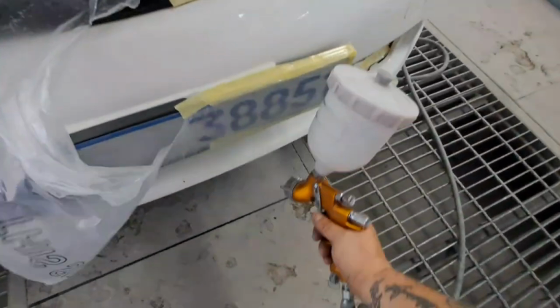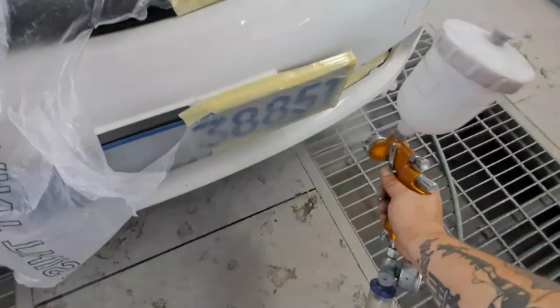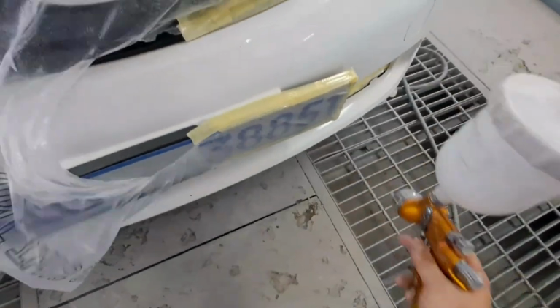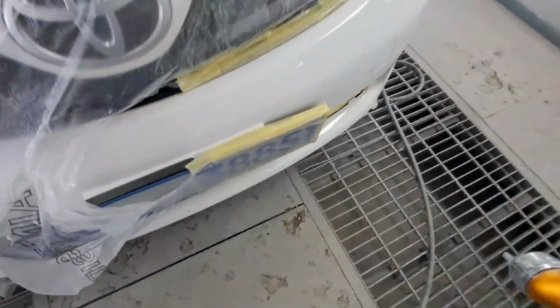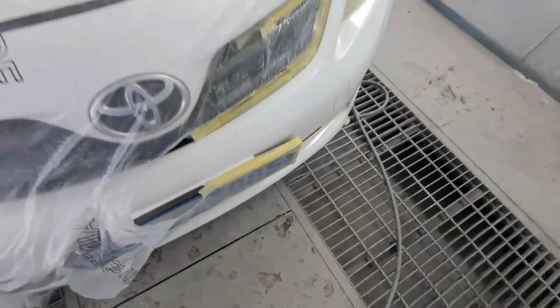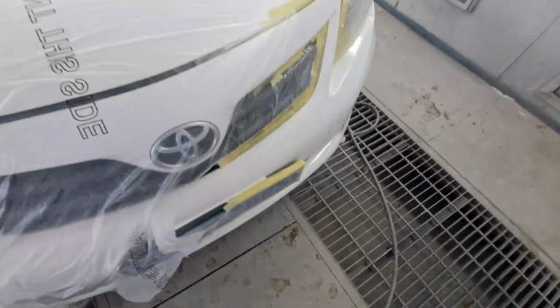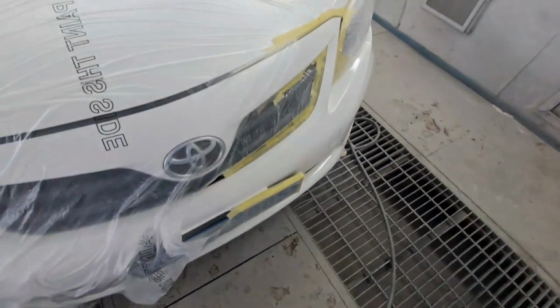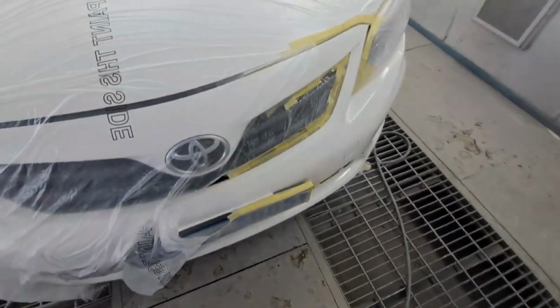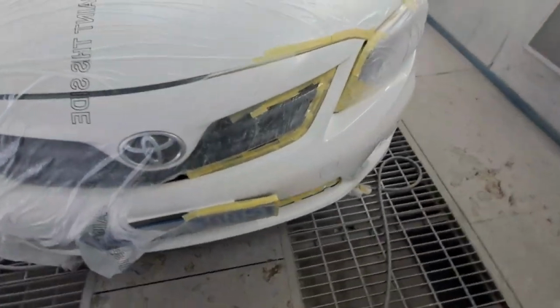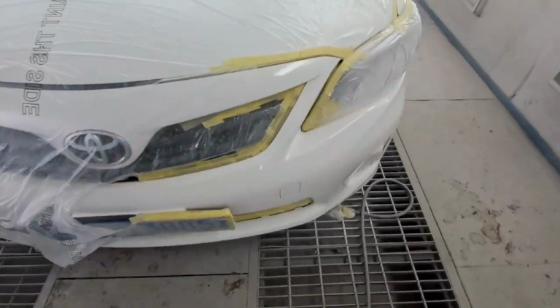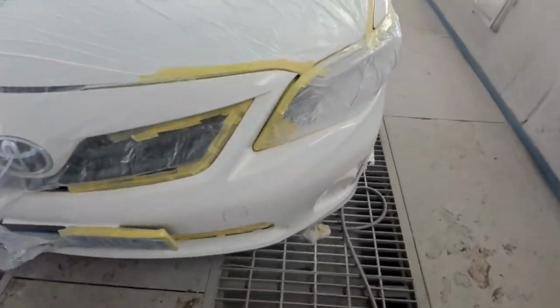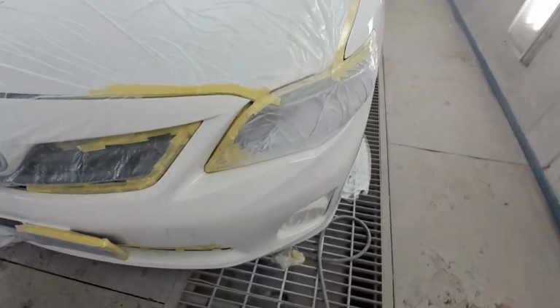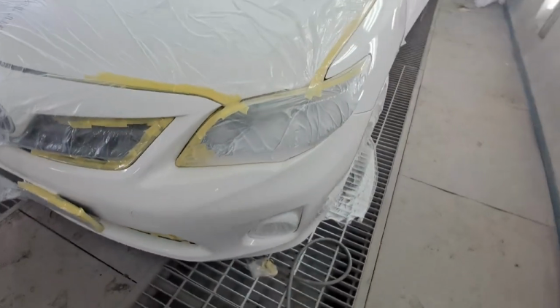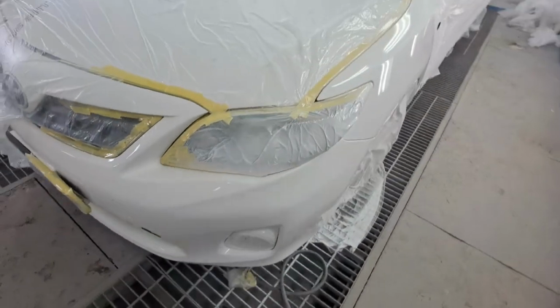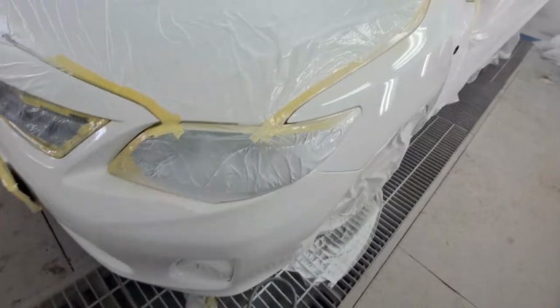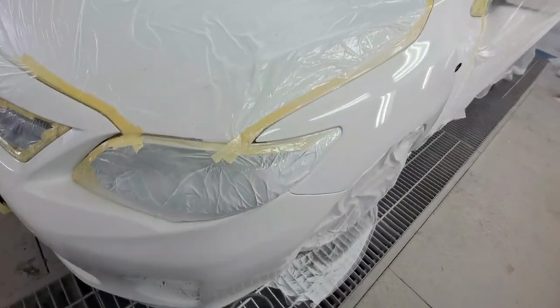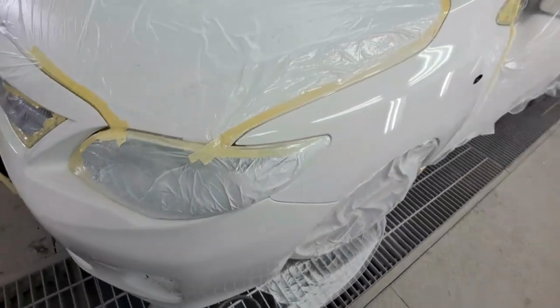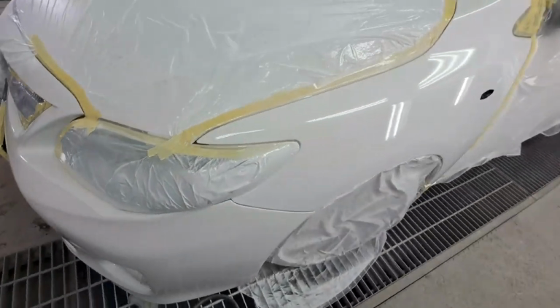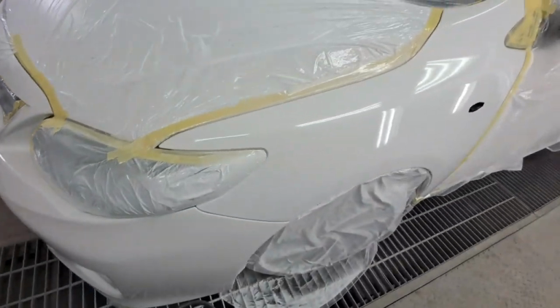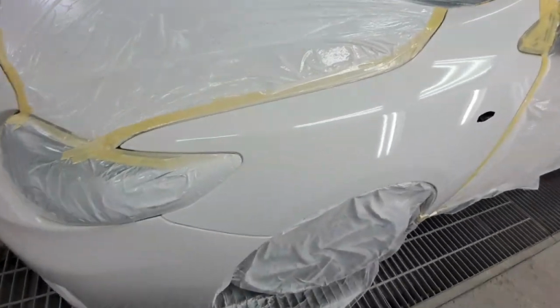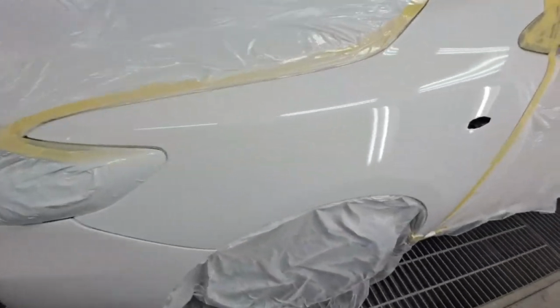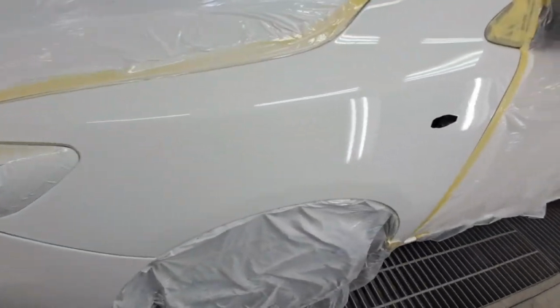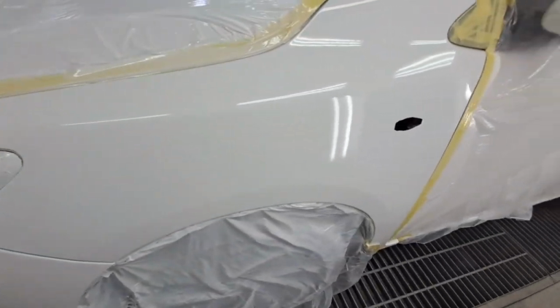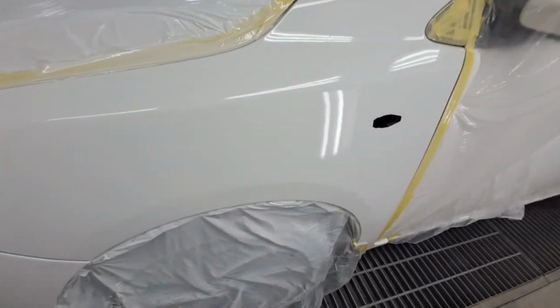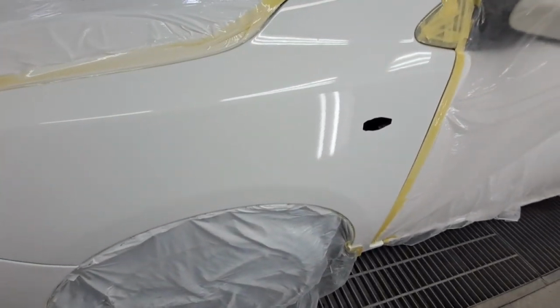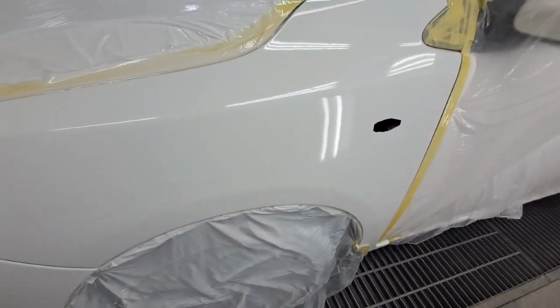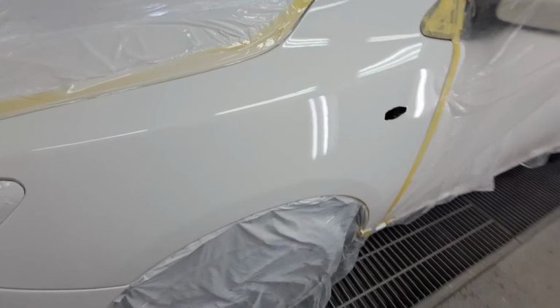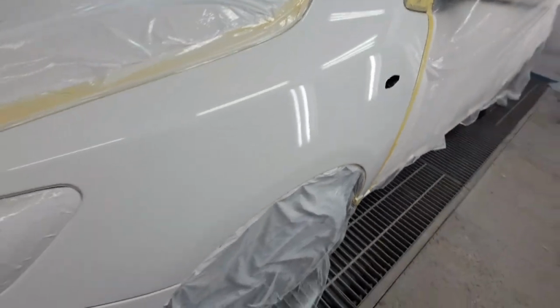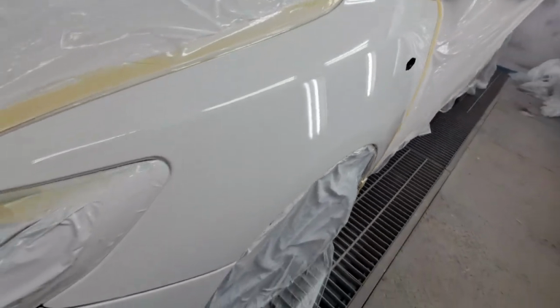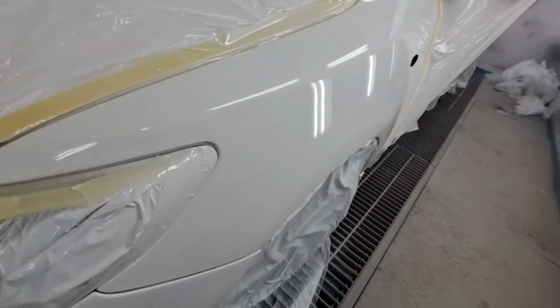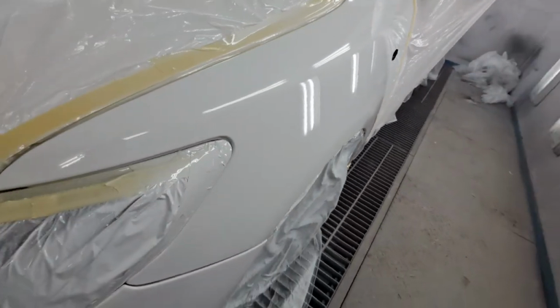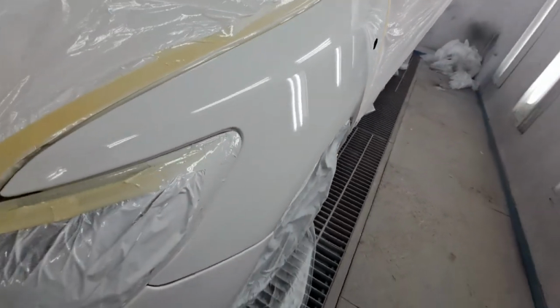And that's basically done guys. Afterwards take the machine, go over with the finishing machine, and you are ready to go. Thank you guys.